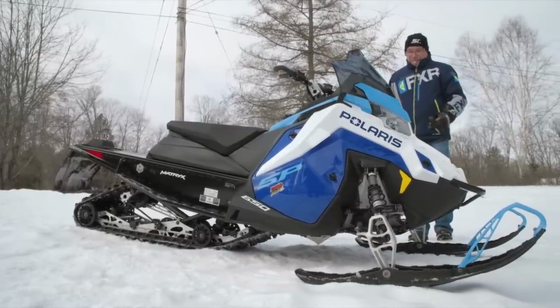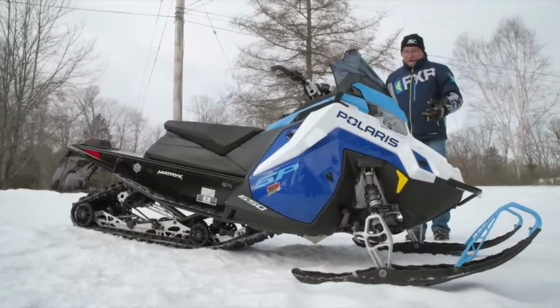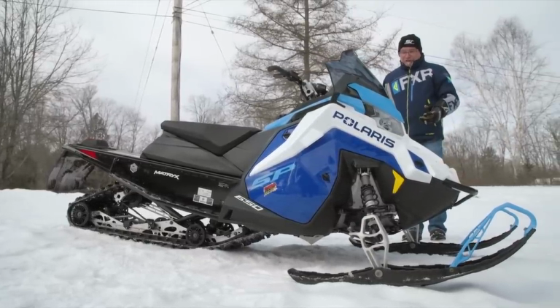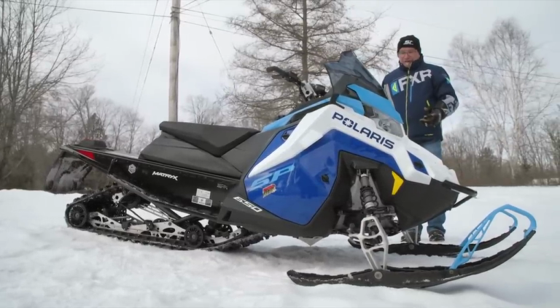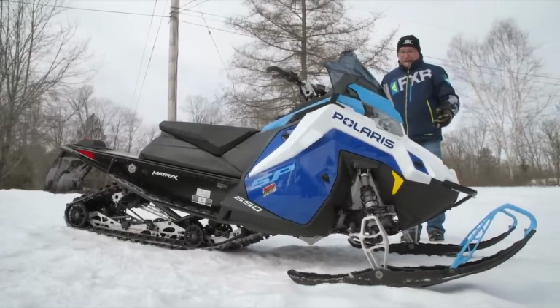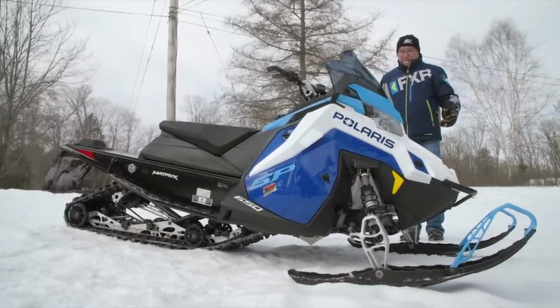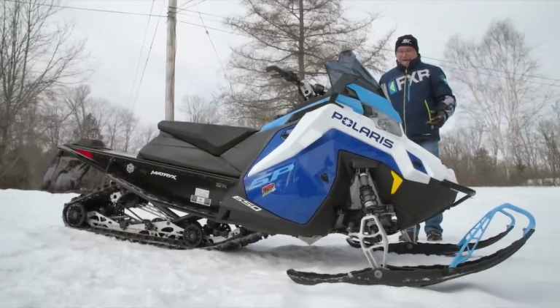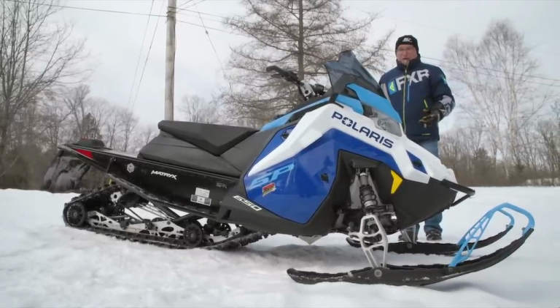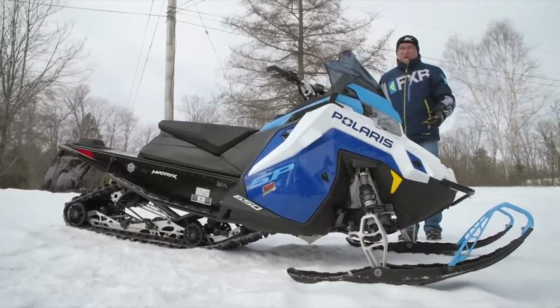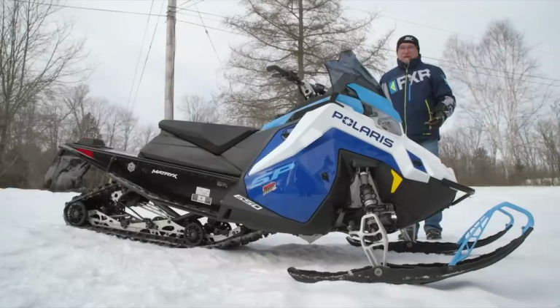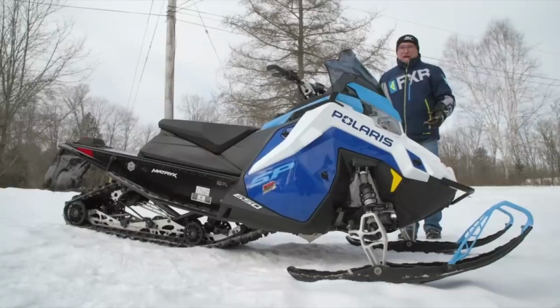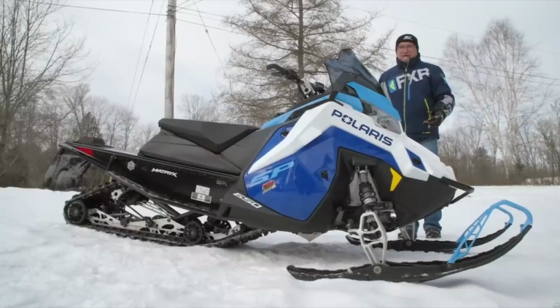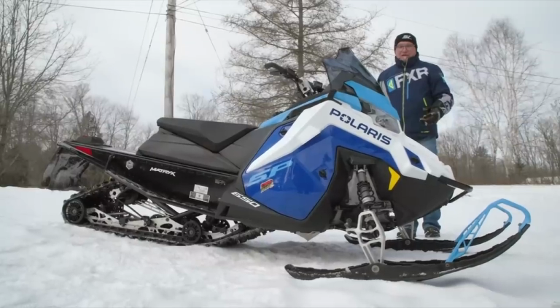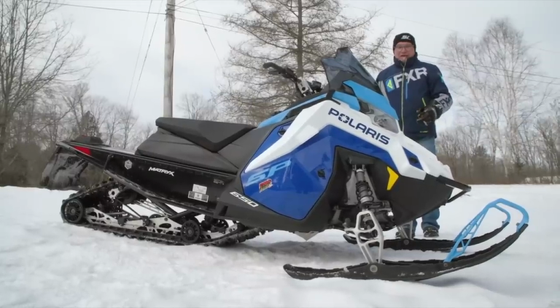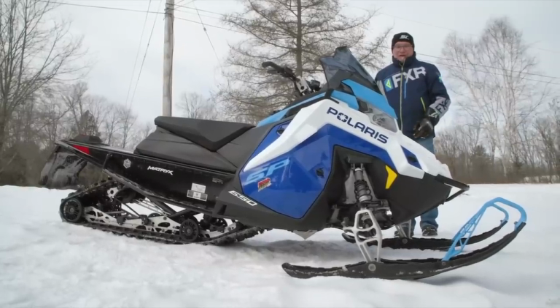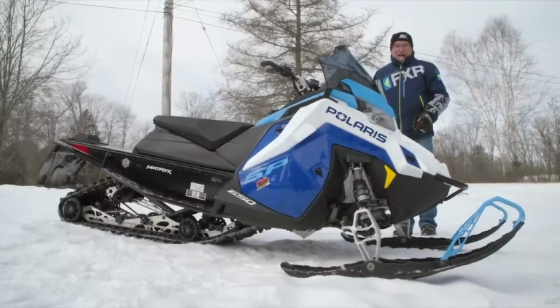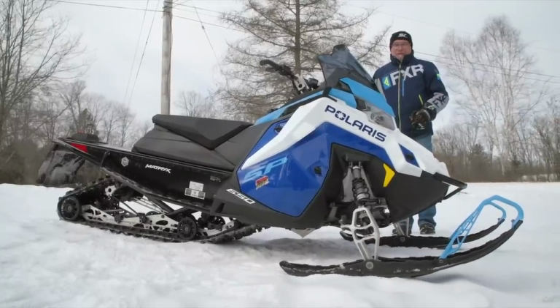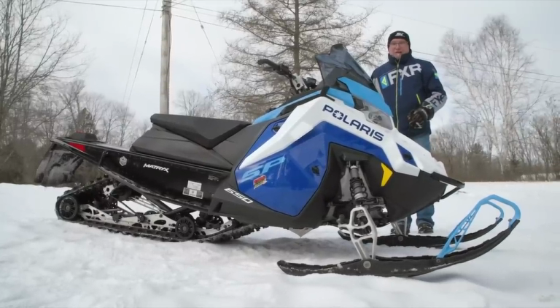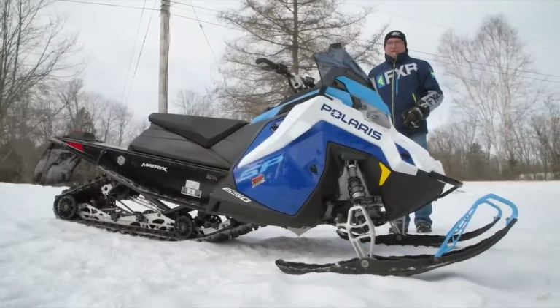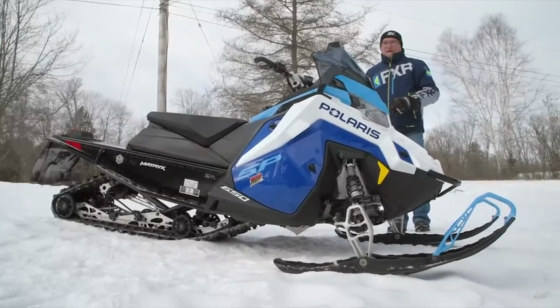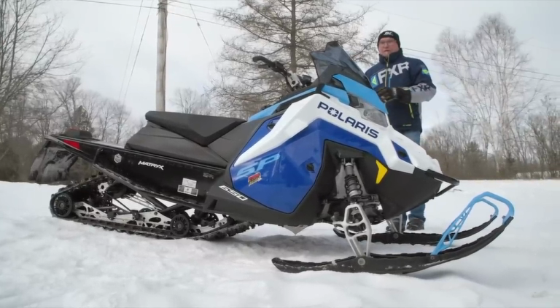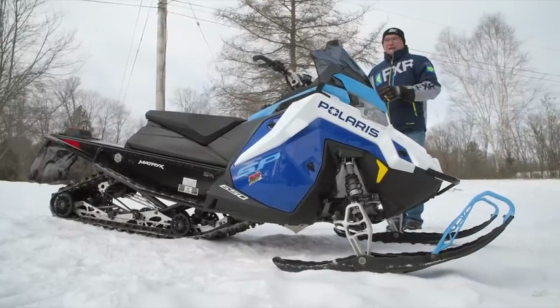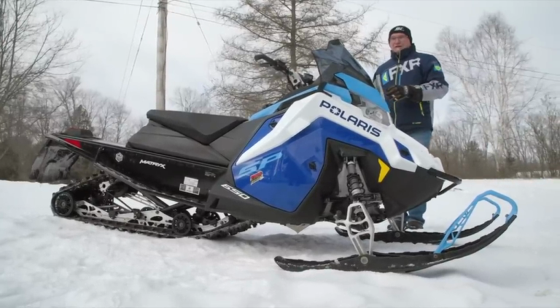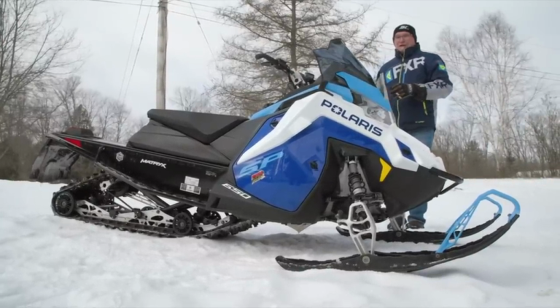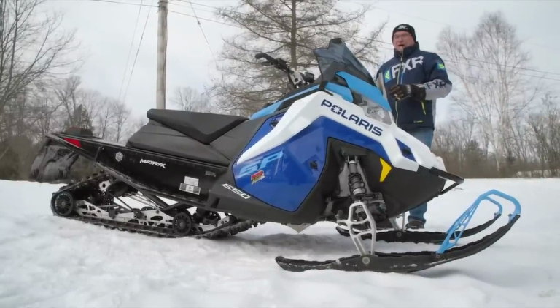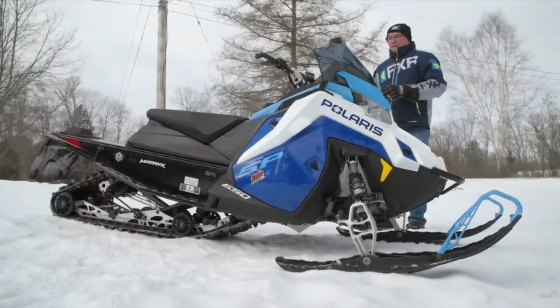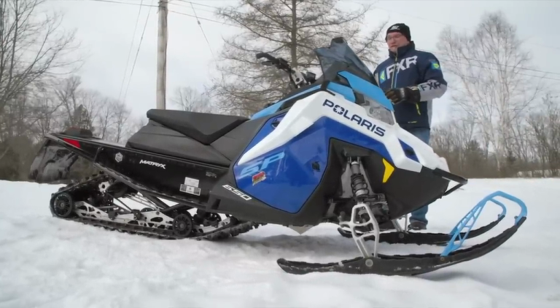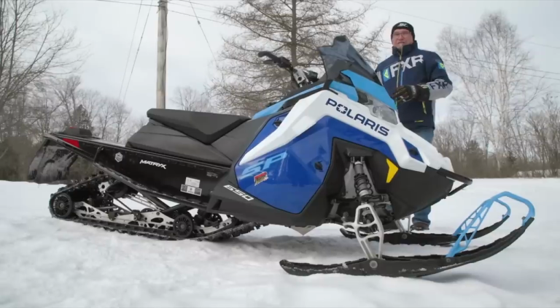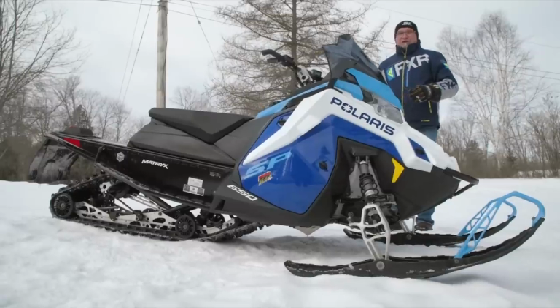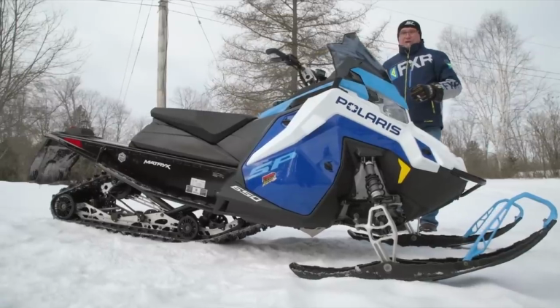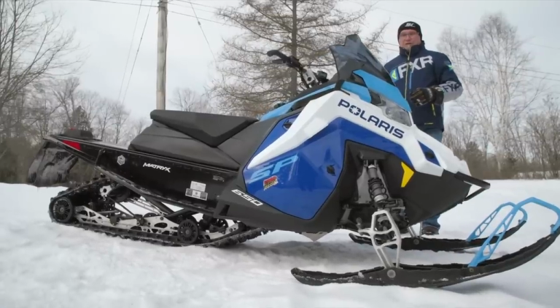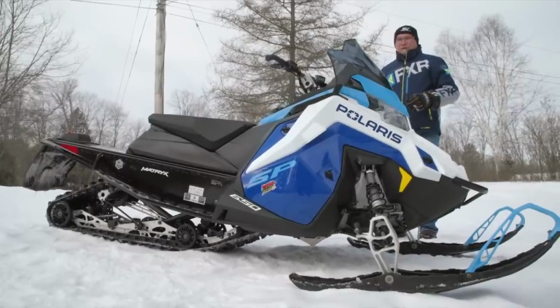All the adjustability you've got up front is preload on the IFS shocks, and that's it. I wouldn't mess around with that too much — I'd focus my attention on the rear skid if I was going to do some tuning.